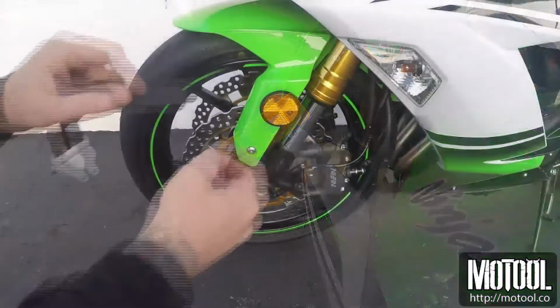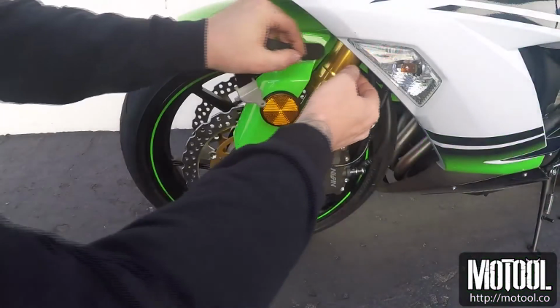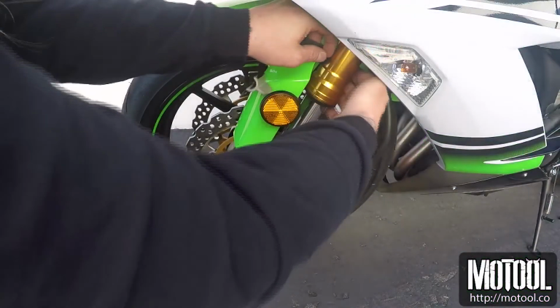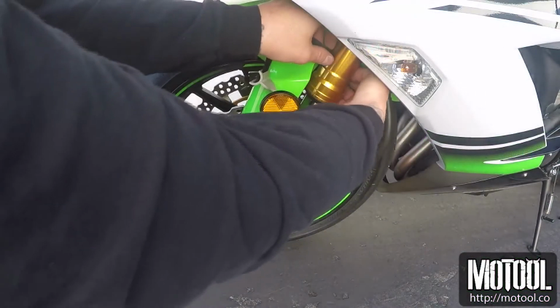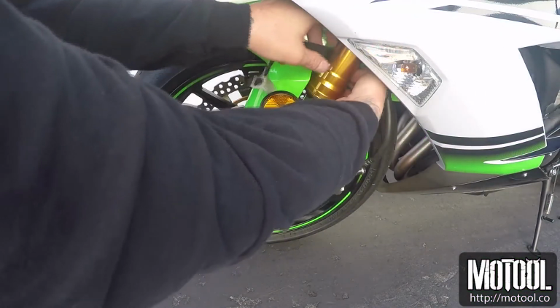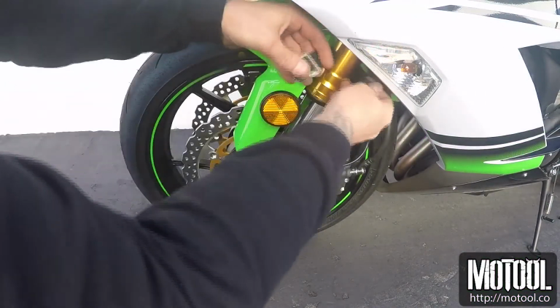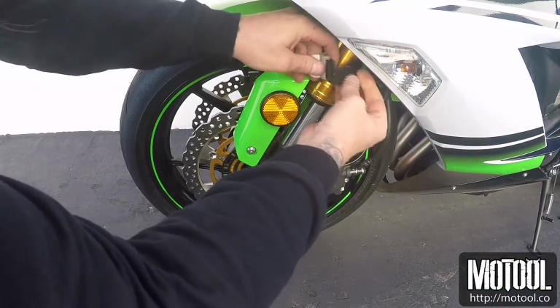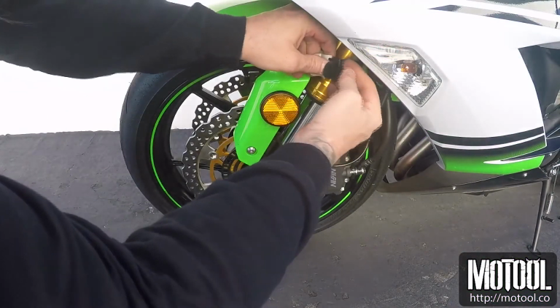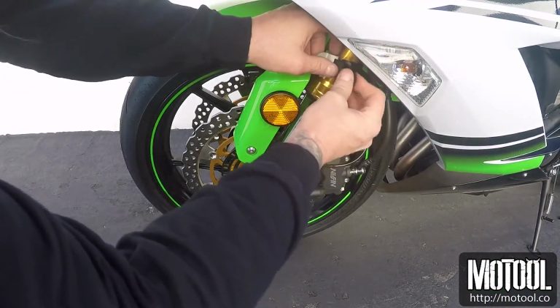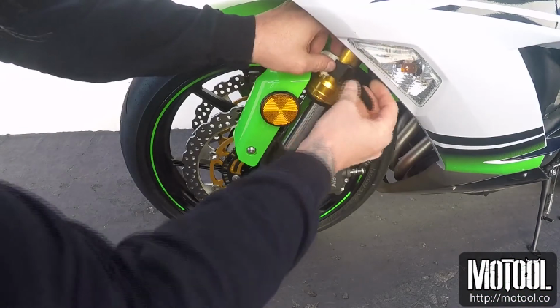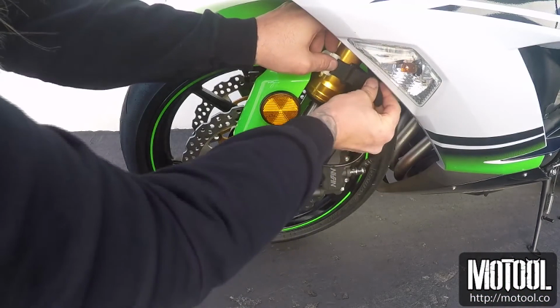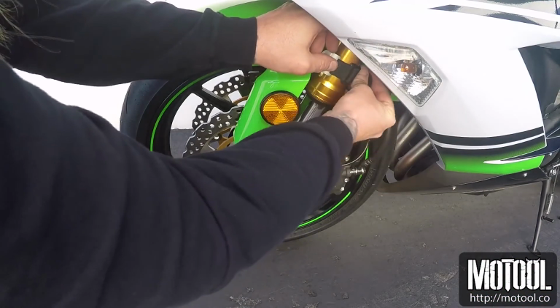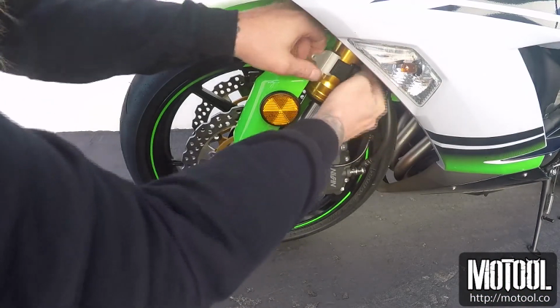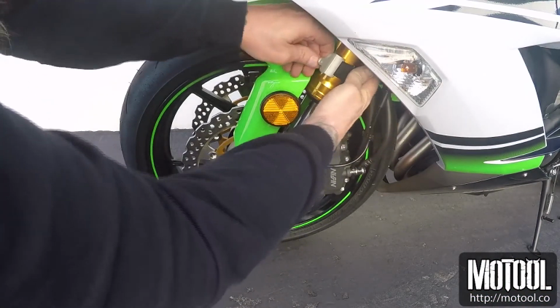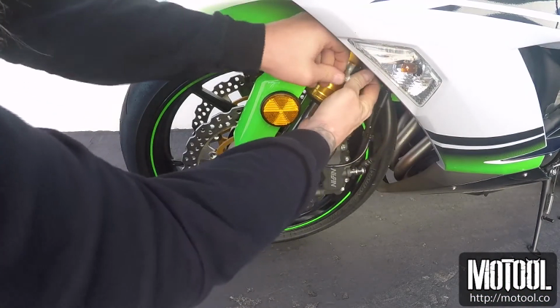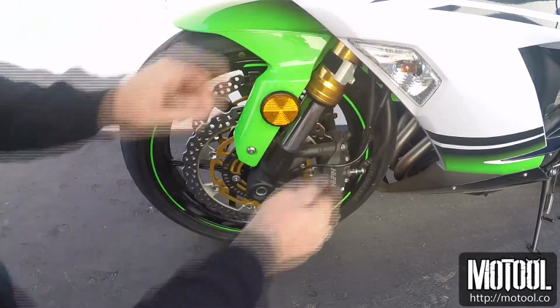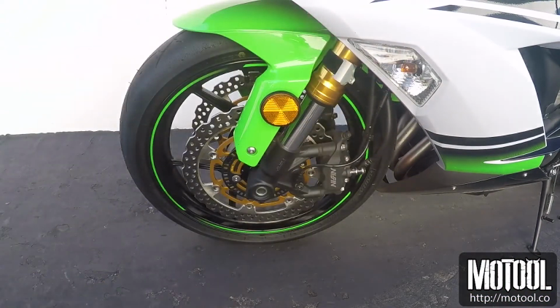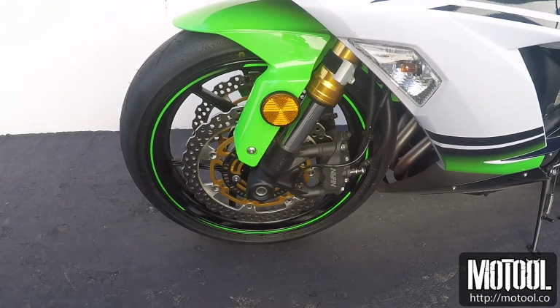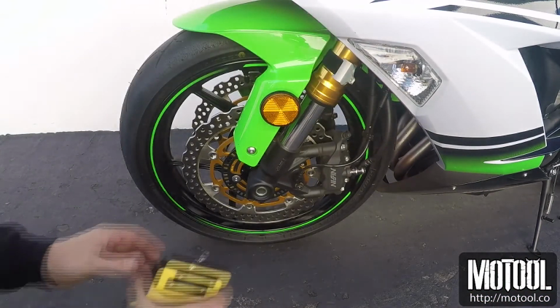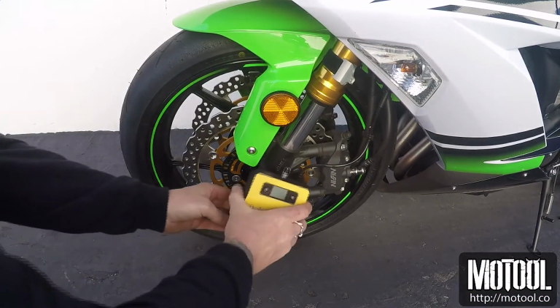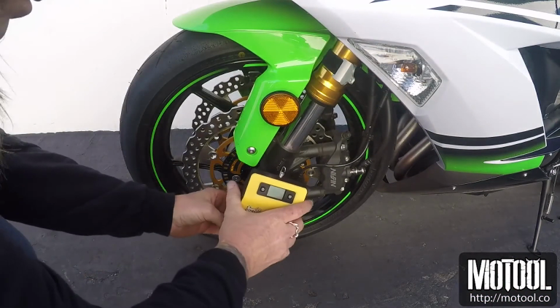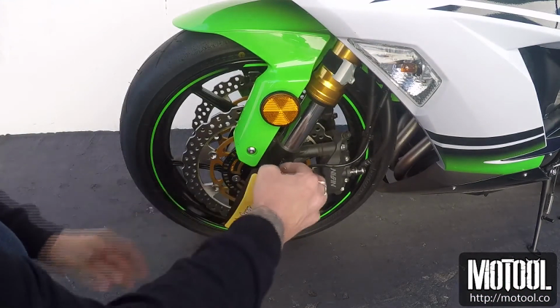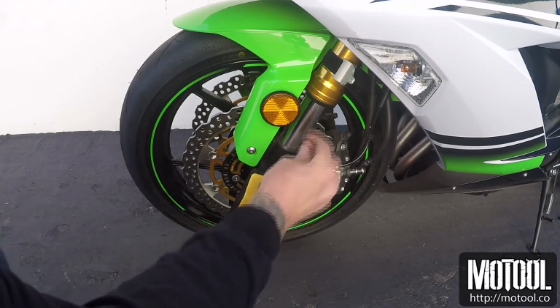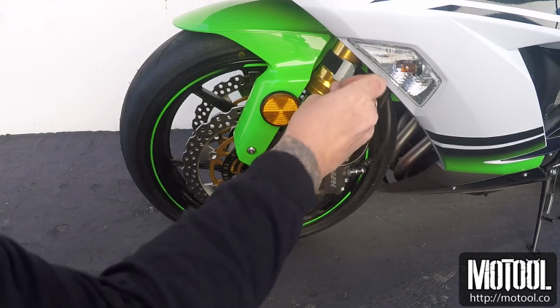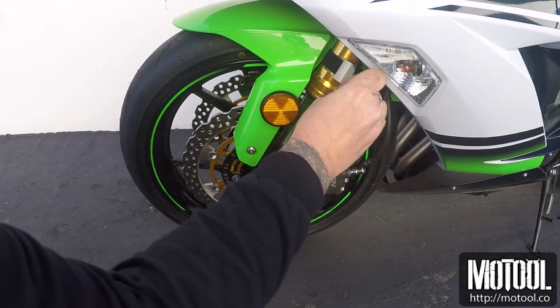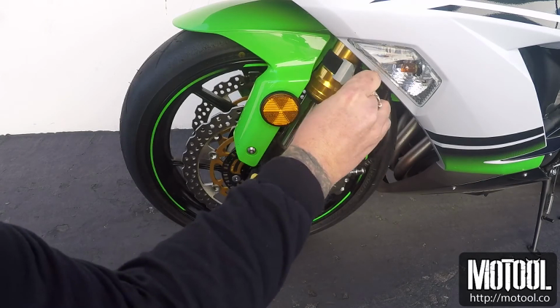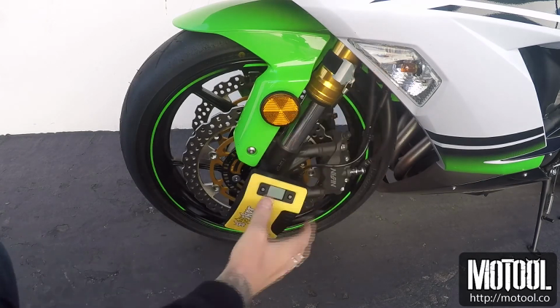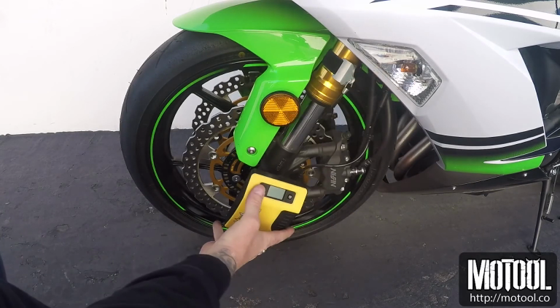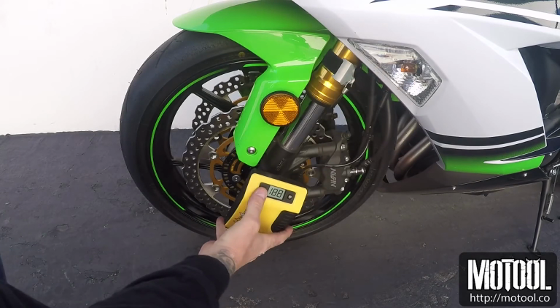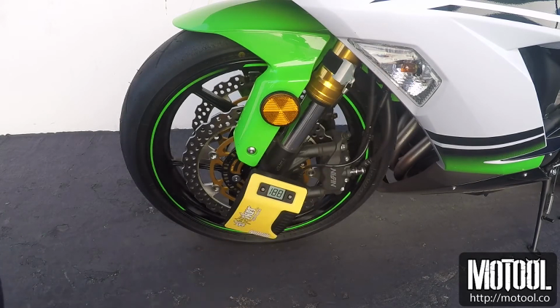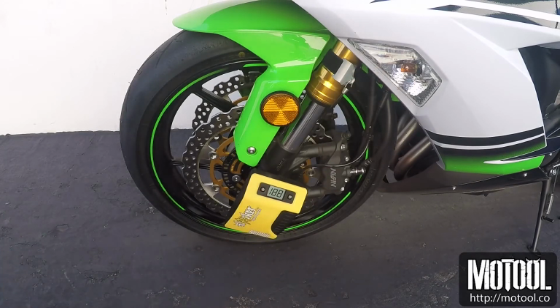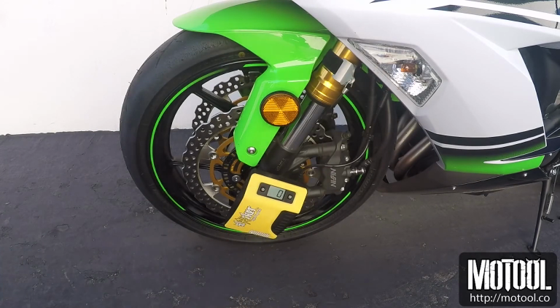For the forks, strap the fork adapter firmly to the upper tube and point it straight out. Center Slacker on the axle and connect the hook to the adapter. Angle Slacker with the cable and turn it on.